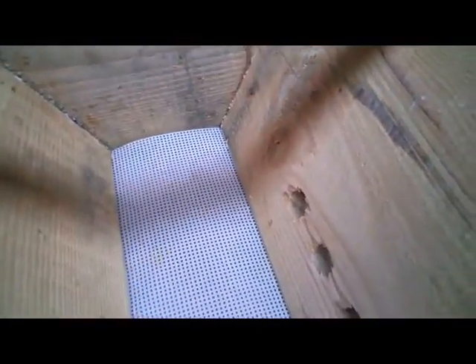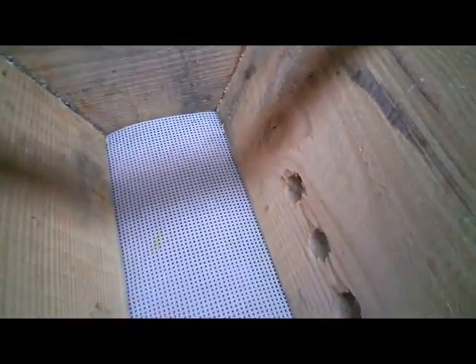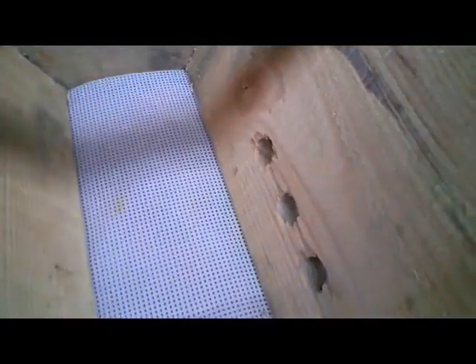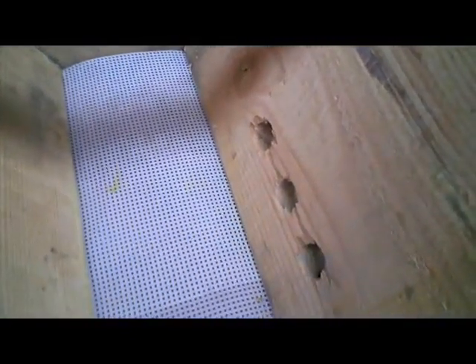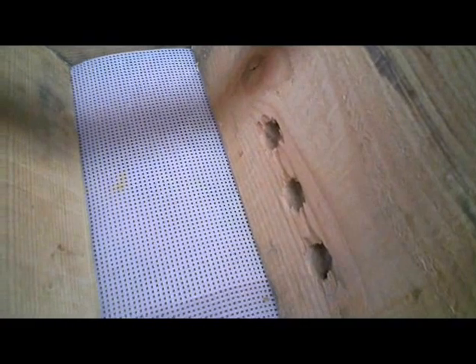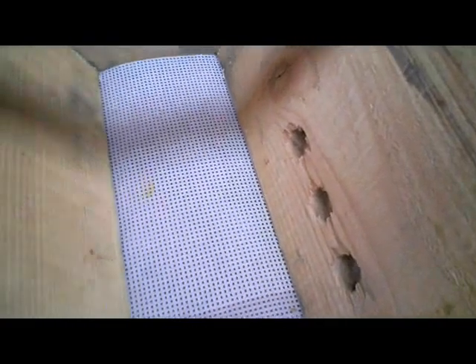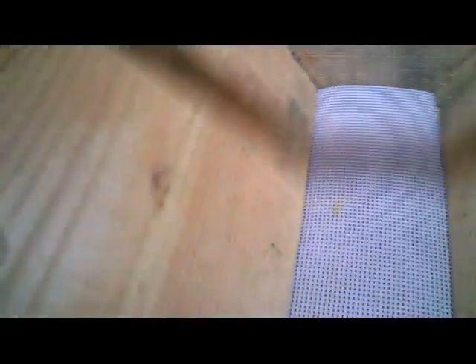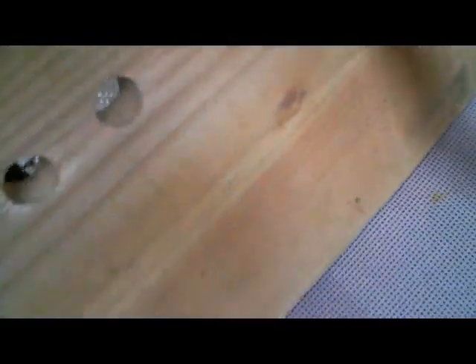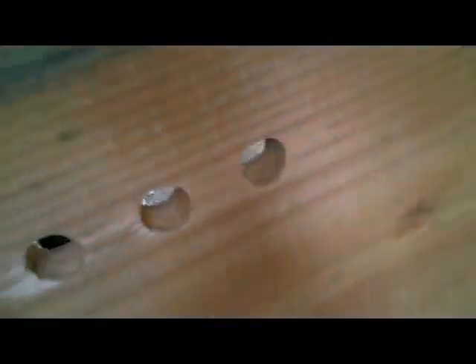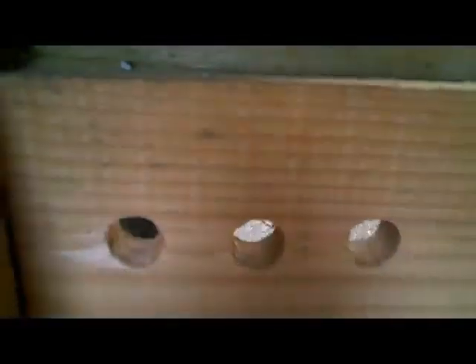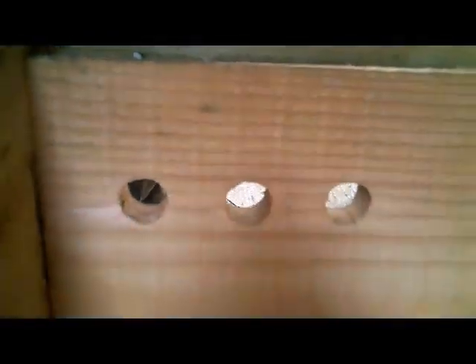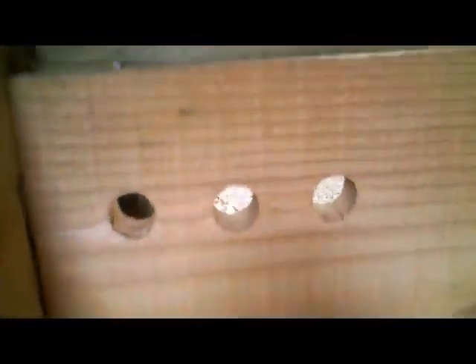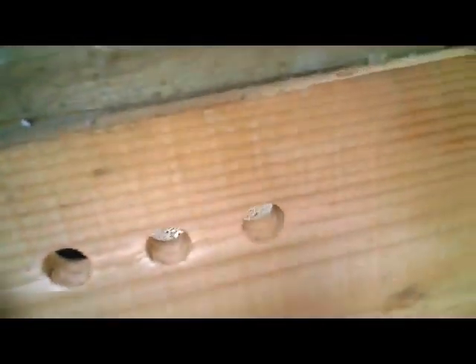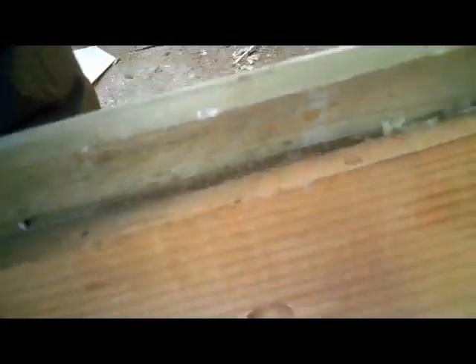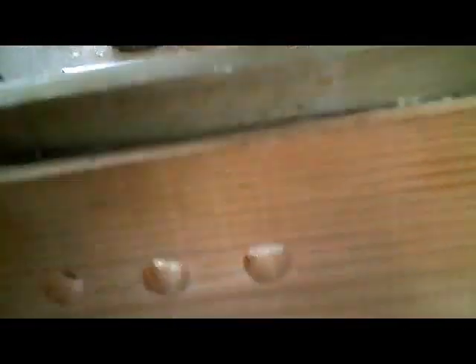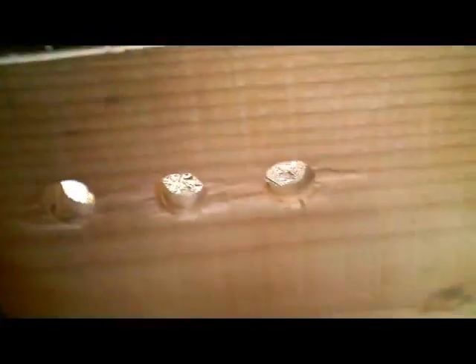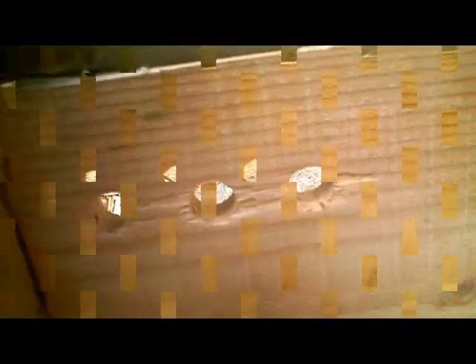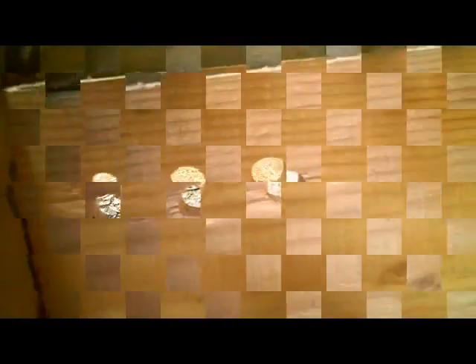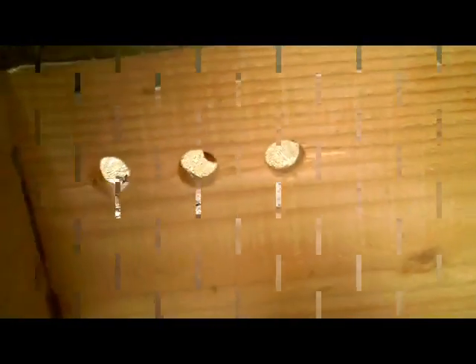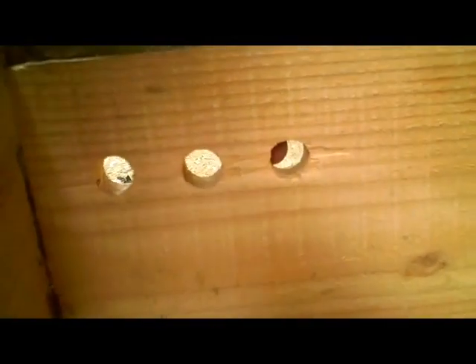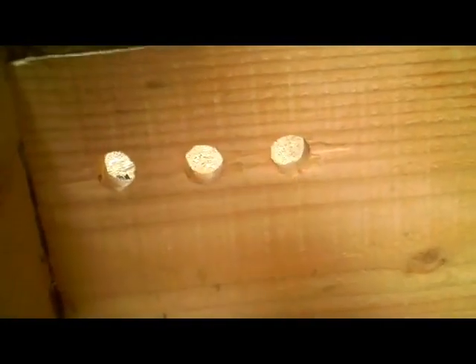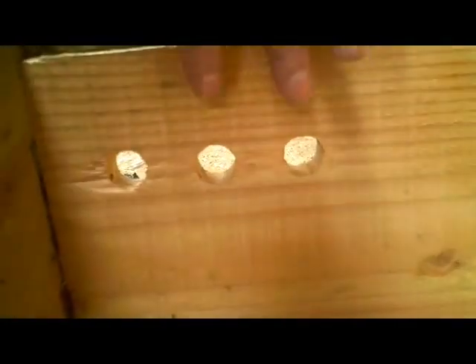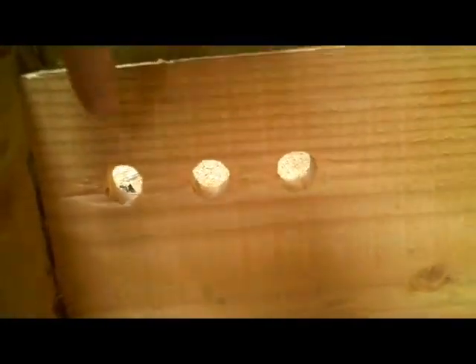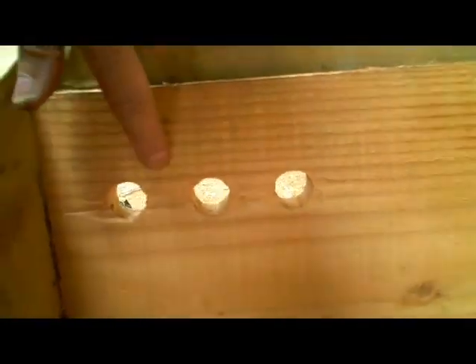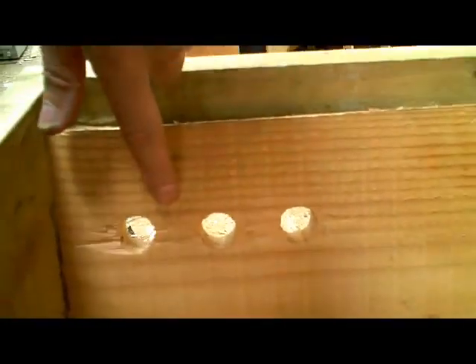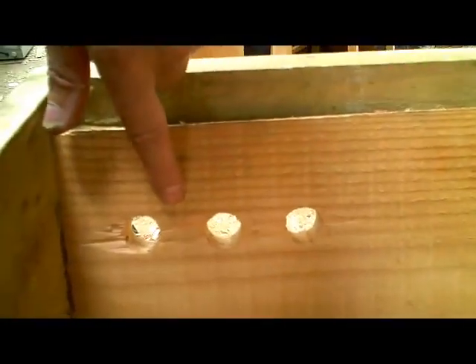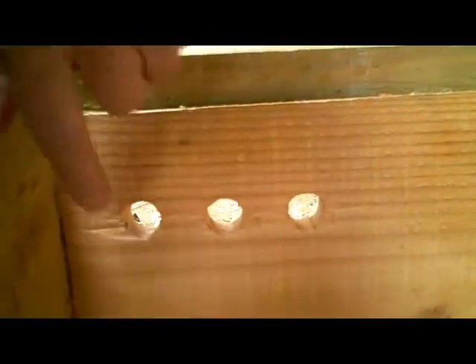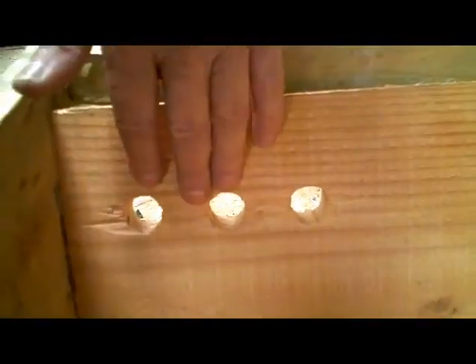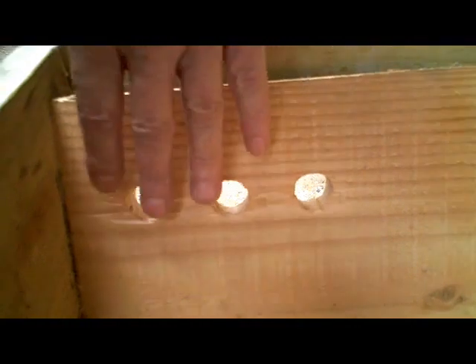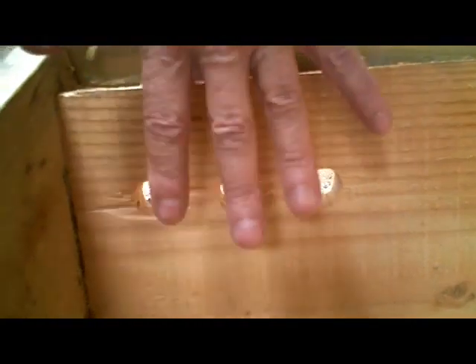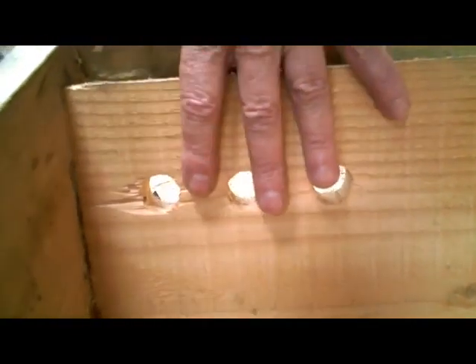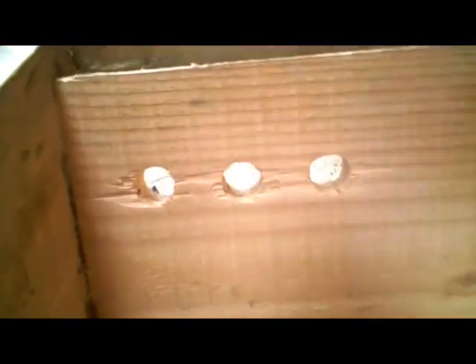So, a way of preventing that would be to have entrances high up the side, like these holes I've drilled over here. The problem with having high entrances is that the heat can escape from the hive very easily, and the bees don't like that.